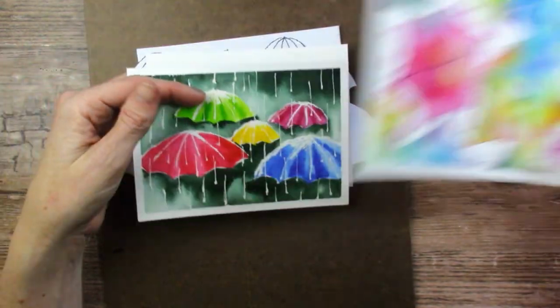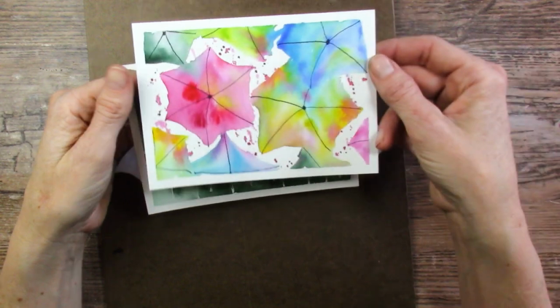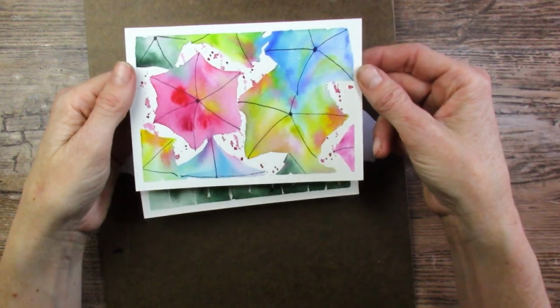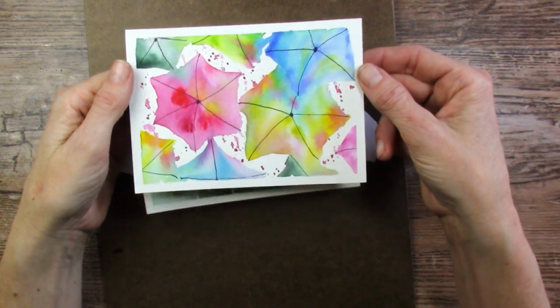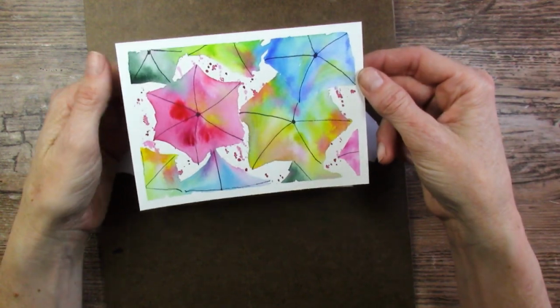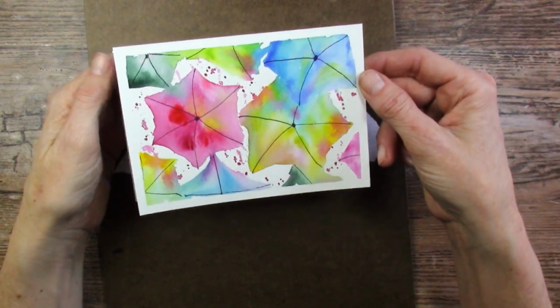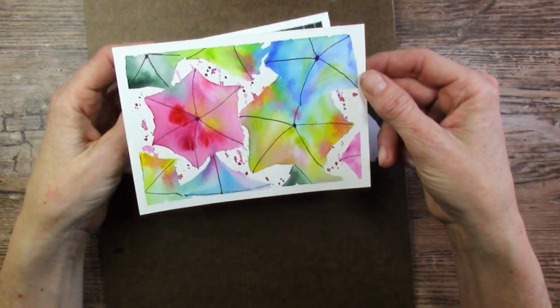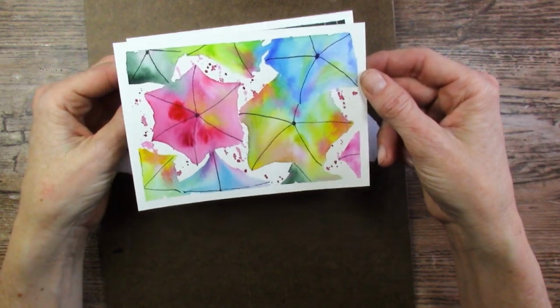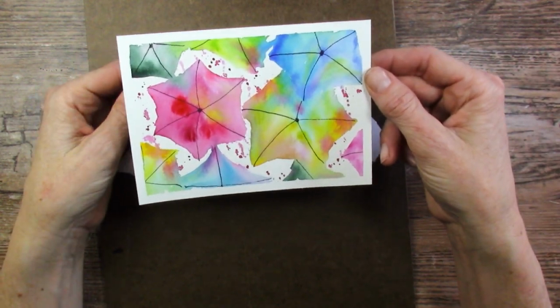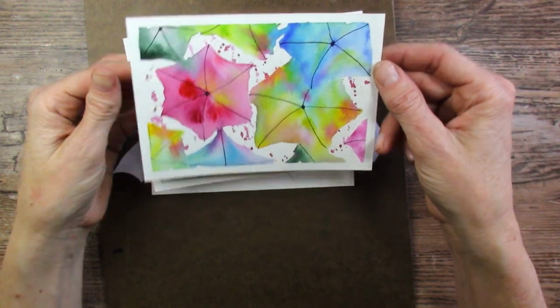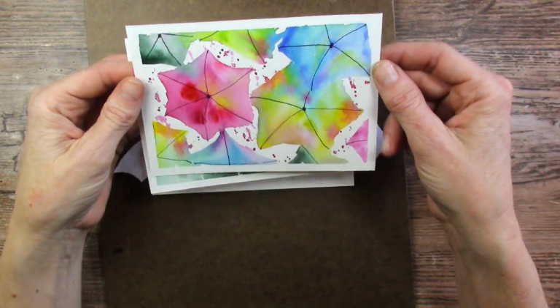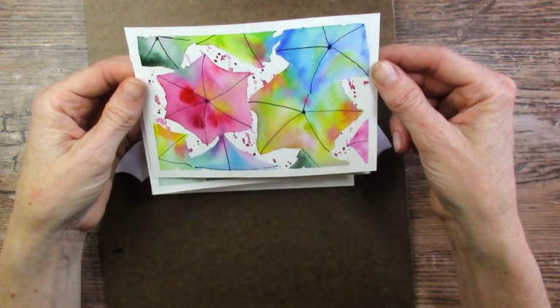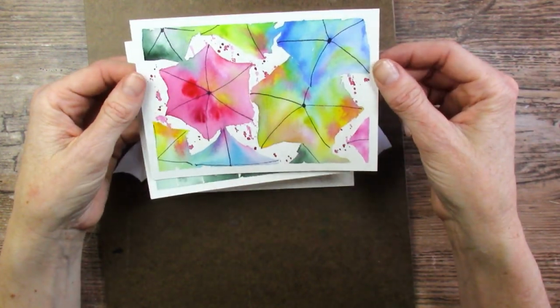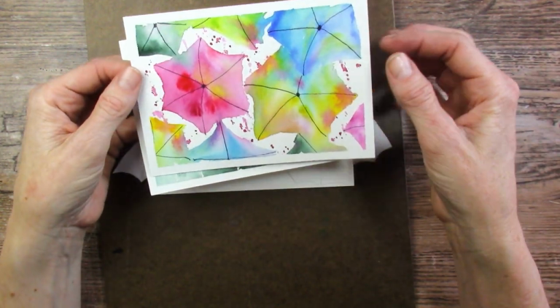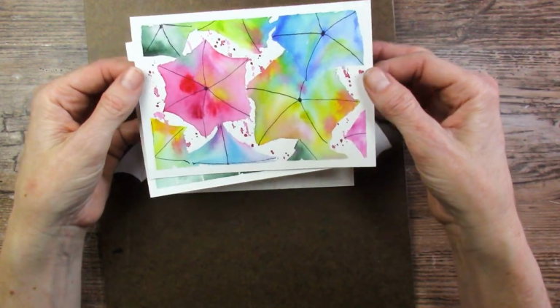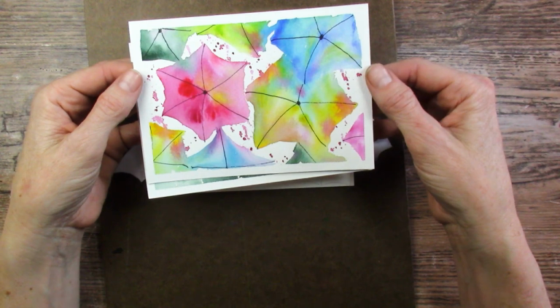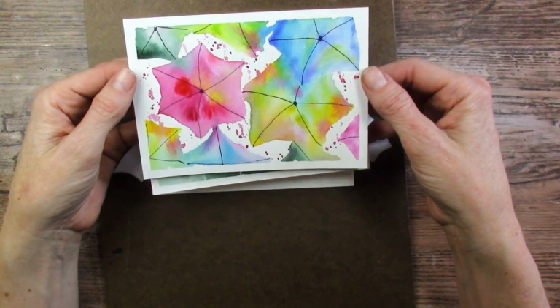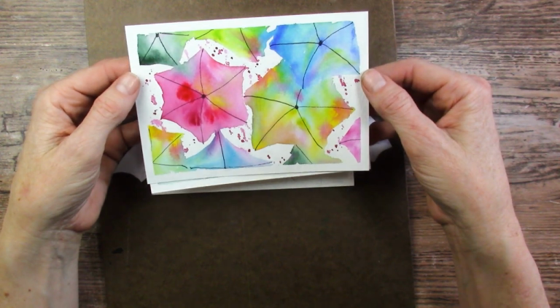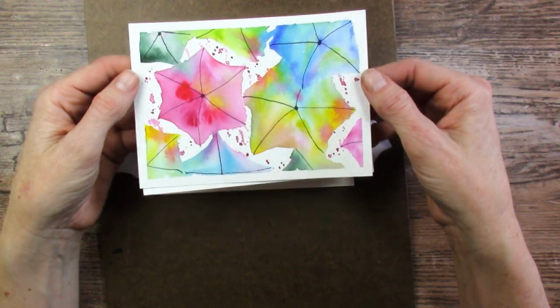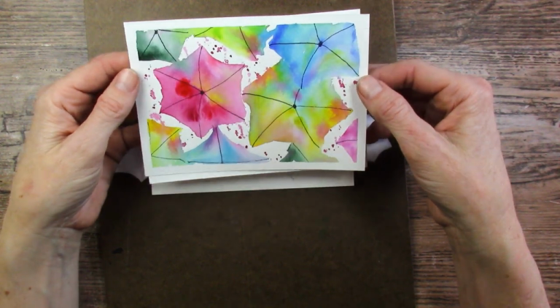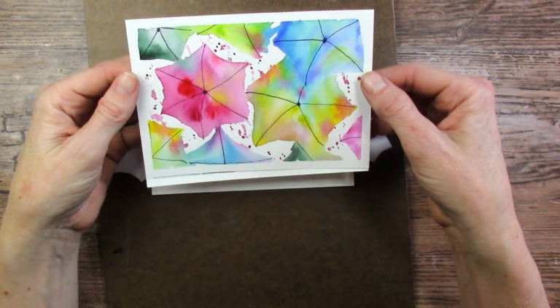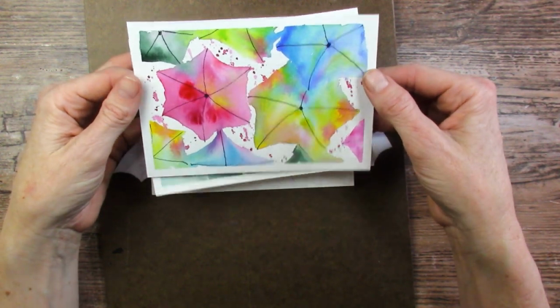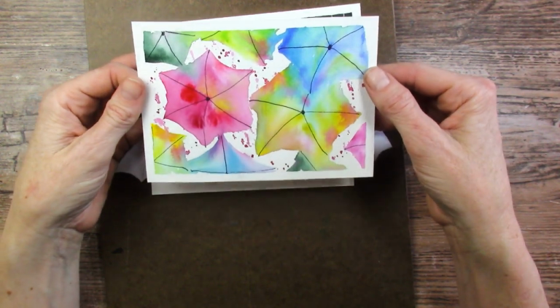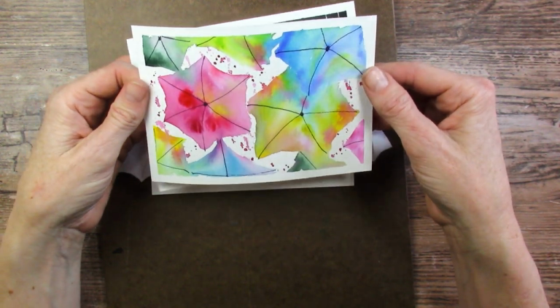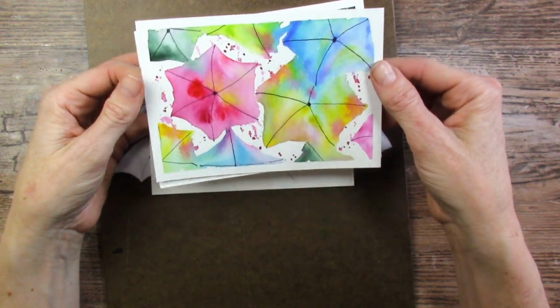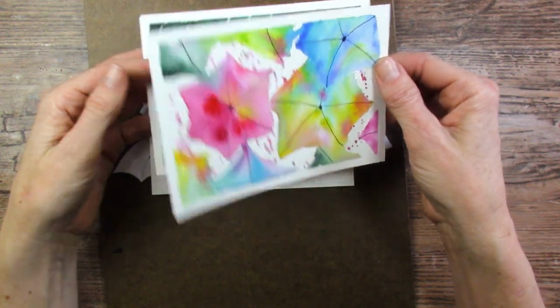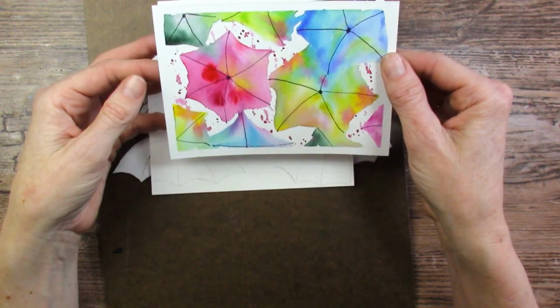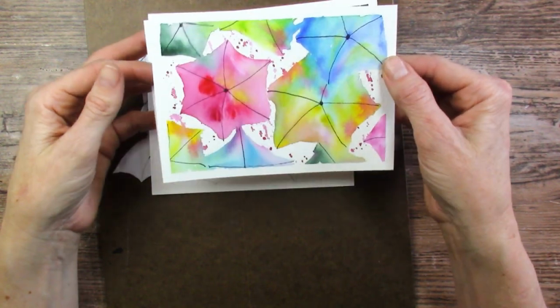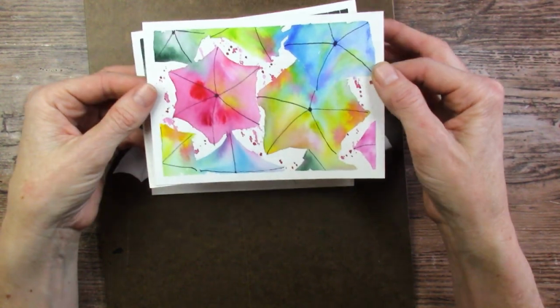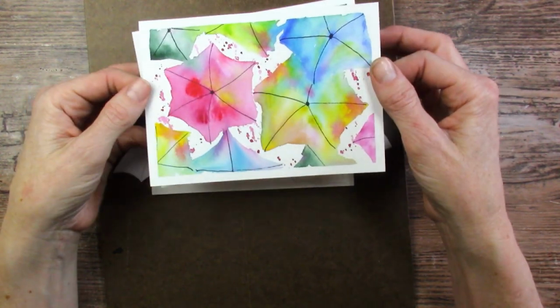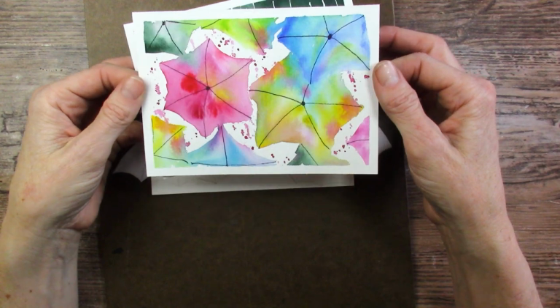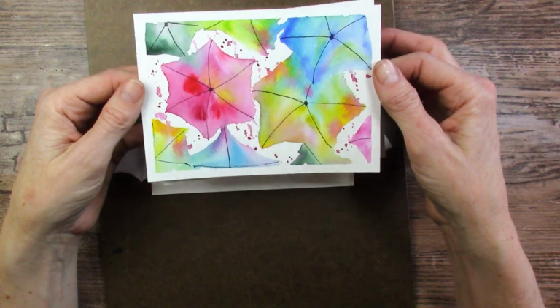And I did this one too, just as a test to see, but I needed to work on my umbrella shapes with this one. These are more like starbursts because I didn't sketch the umbrellas on this one — I just painted it.